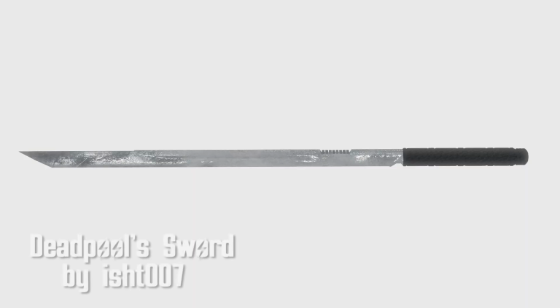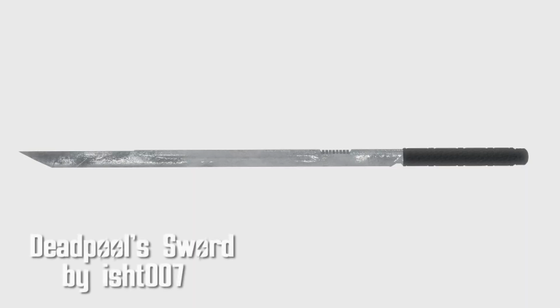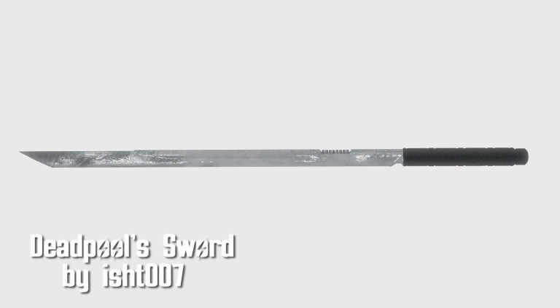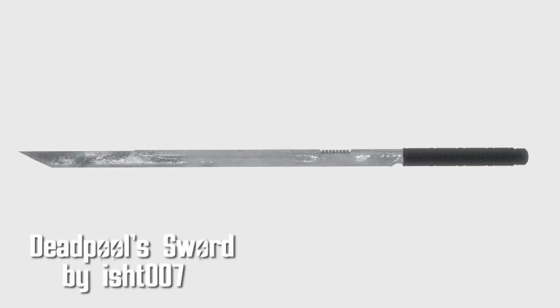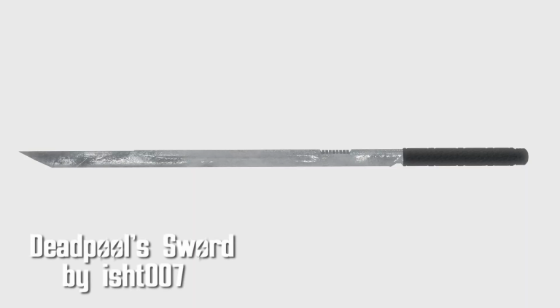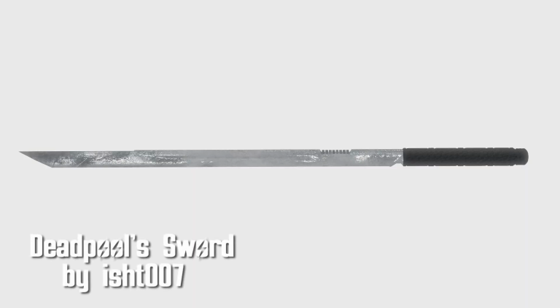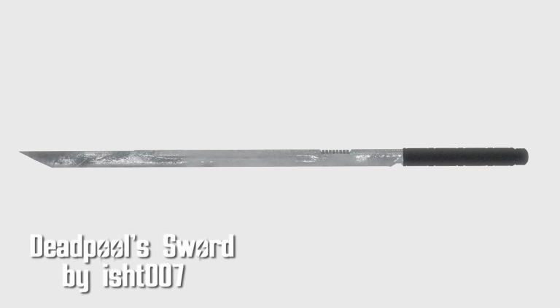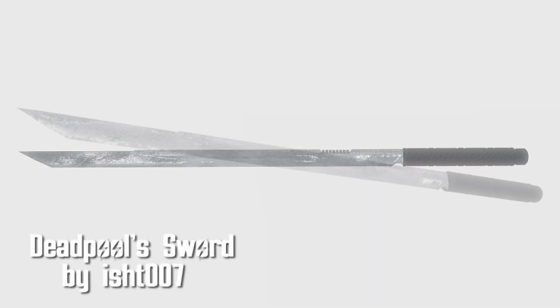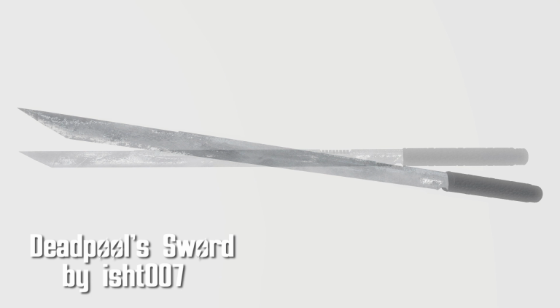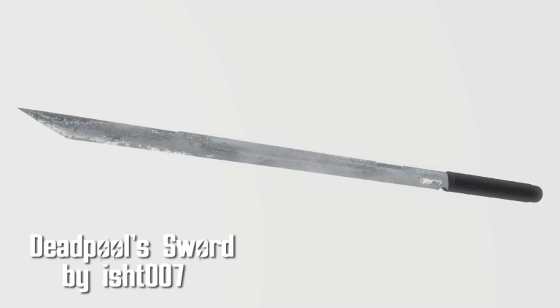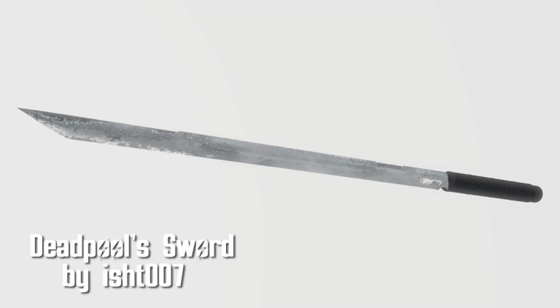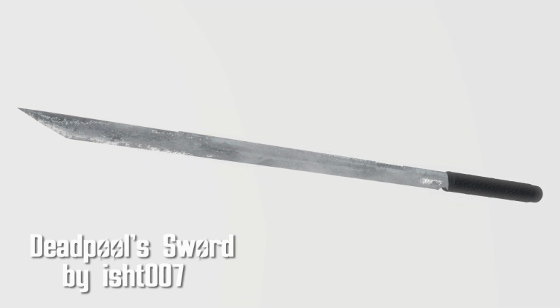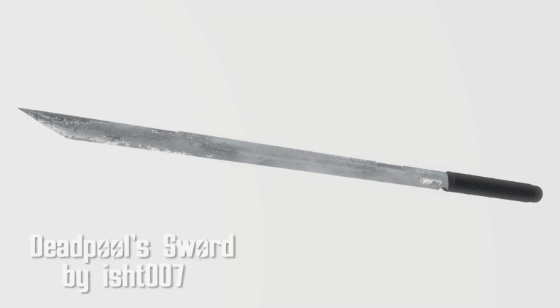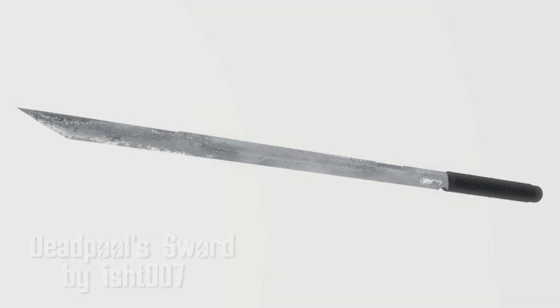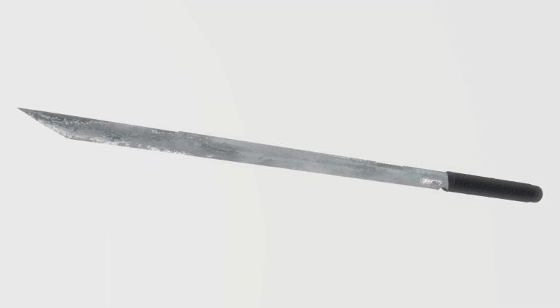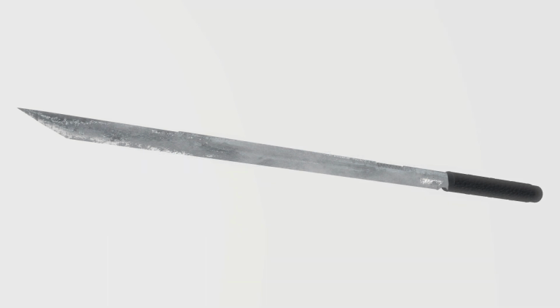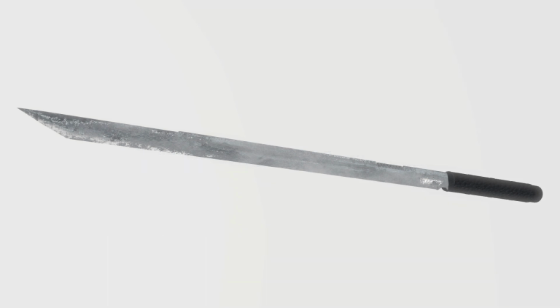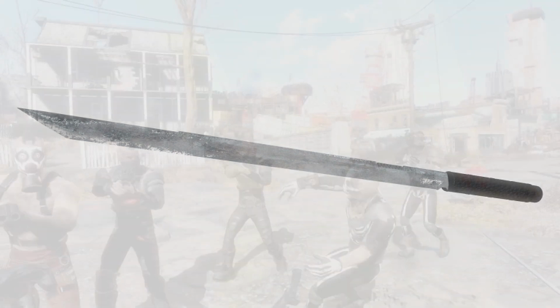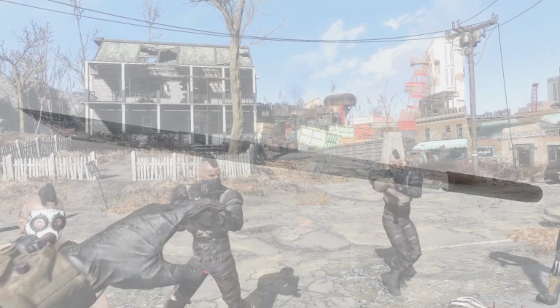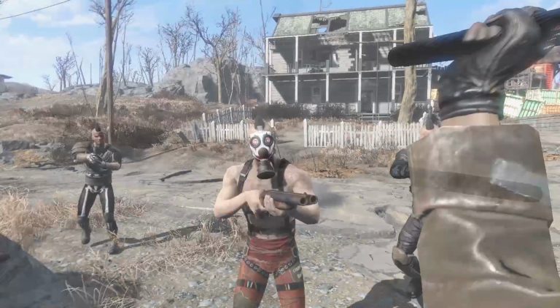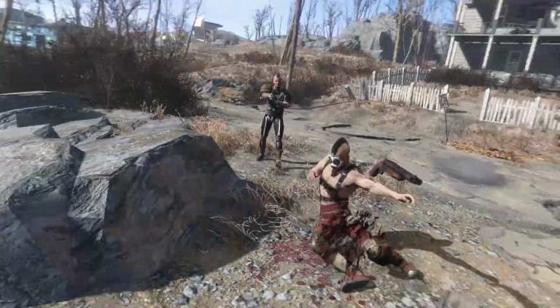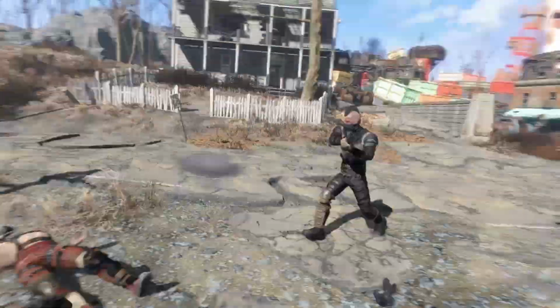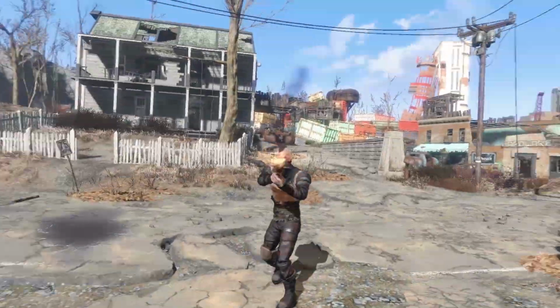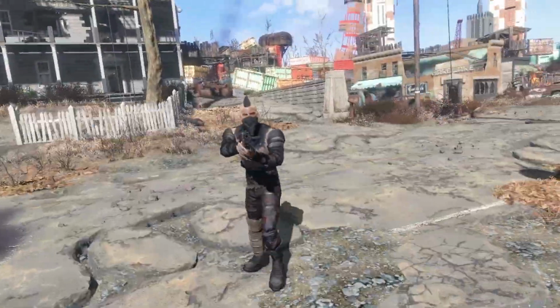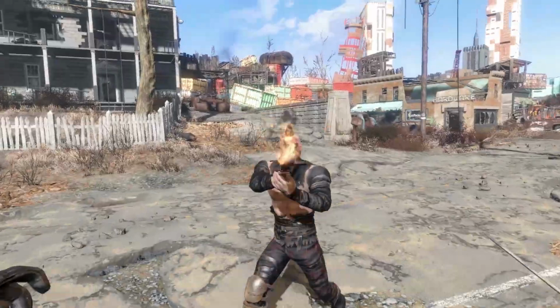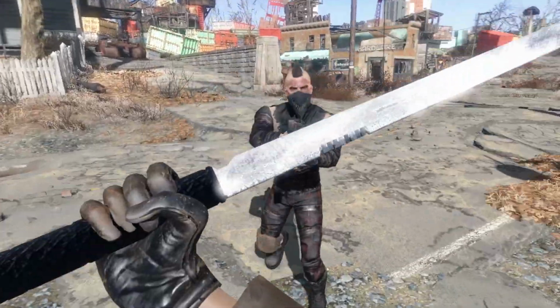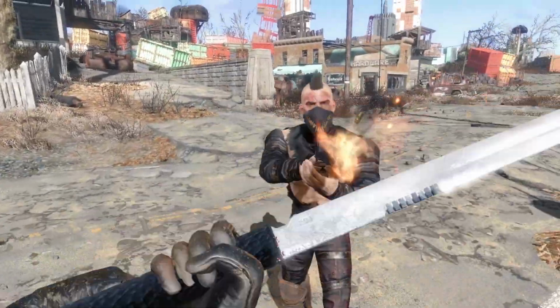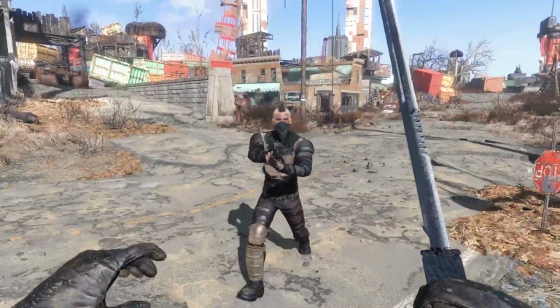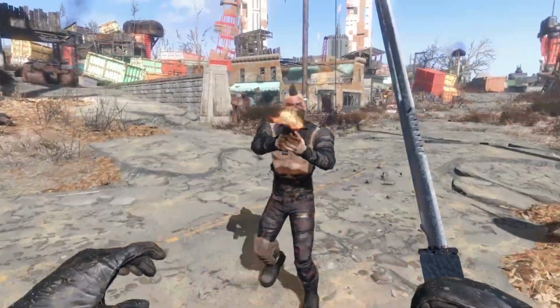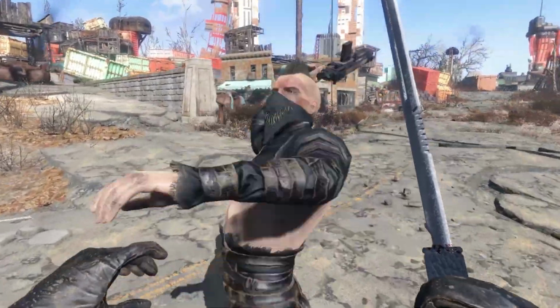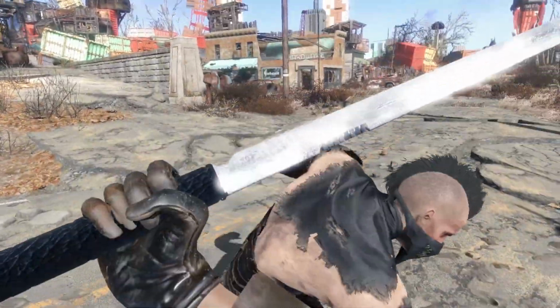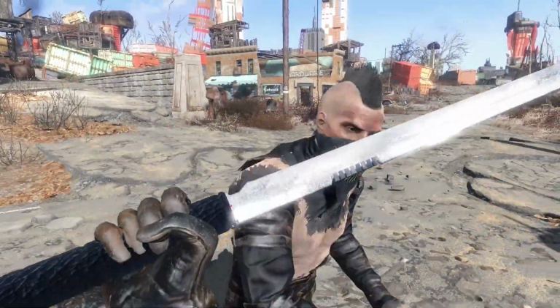Deadpool's Sword by Isht007. This brings Wade Wilson's weapon into Fallout. A simple but lovely sword, this weapon has a damage of 48 and a swing speed of fast.